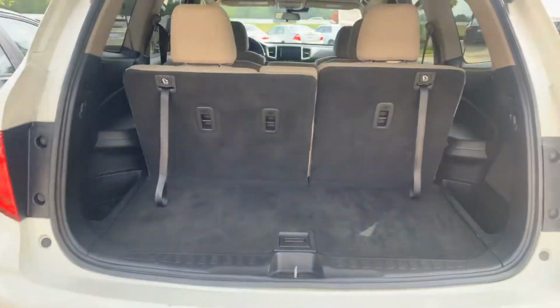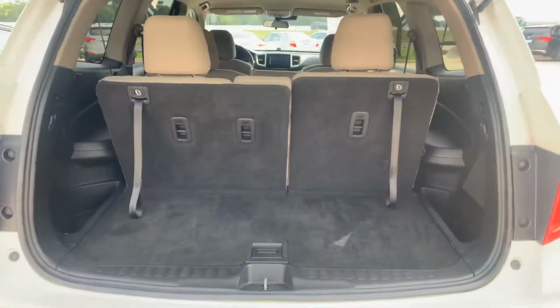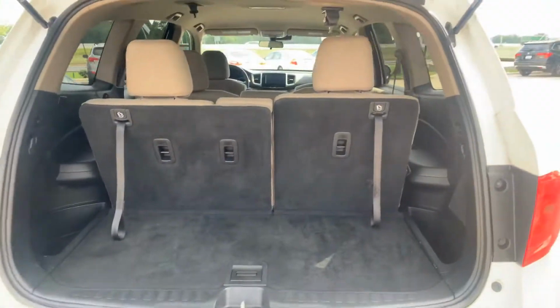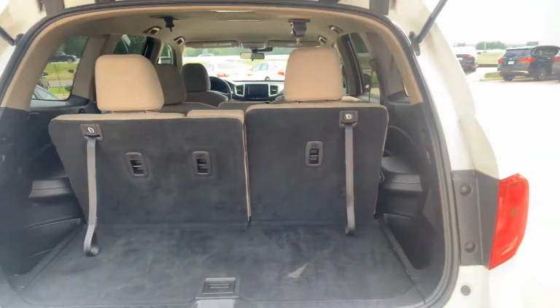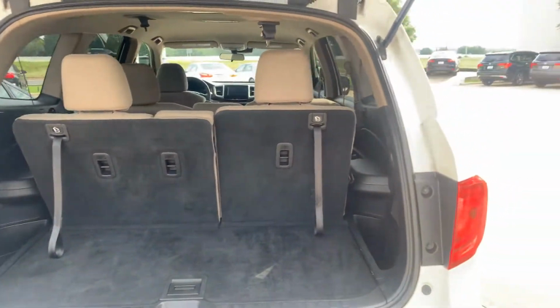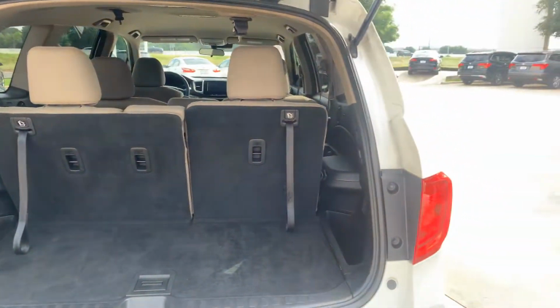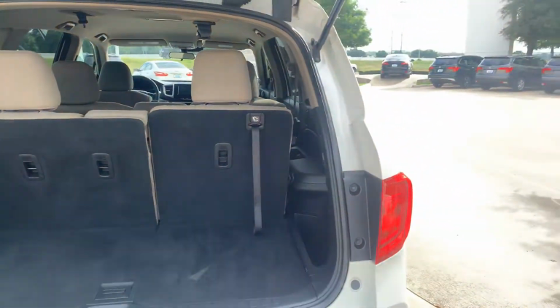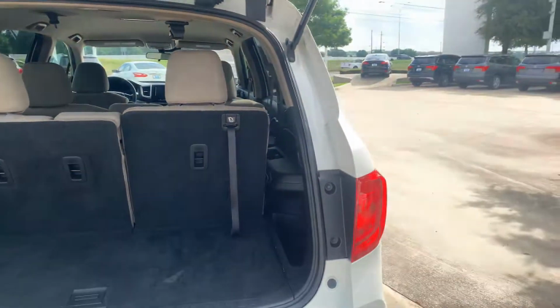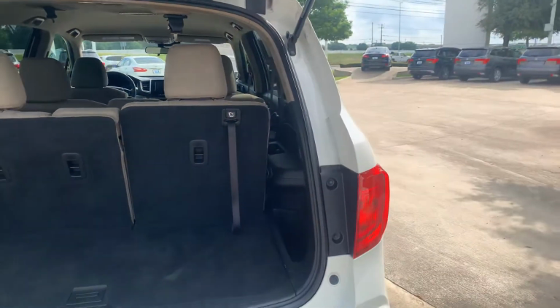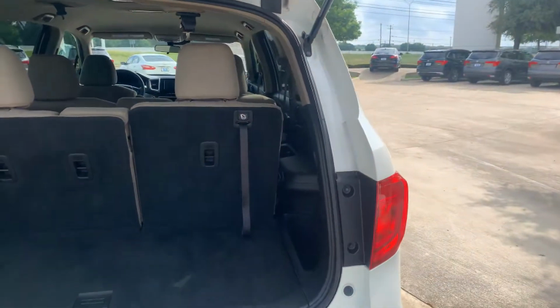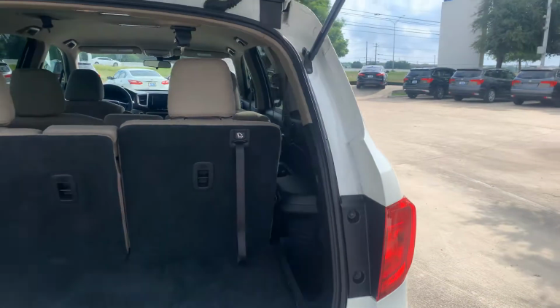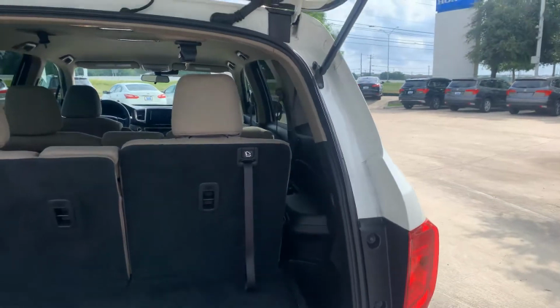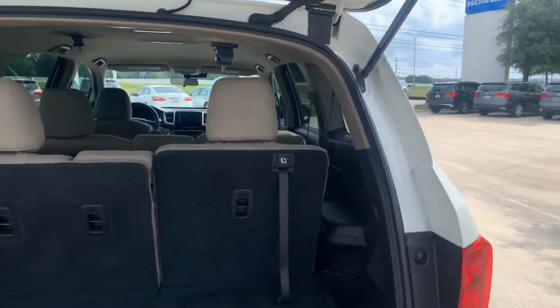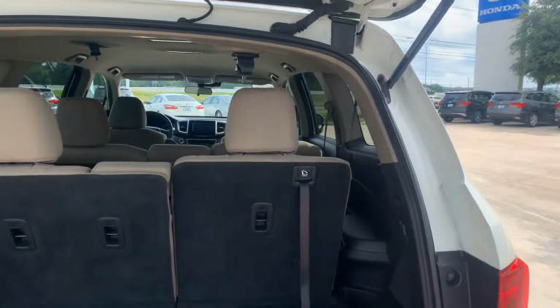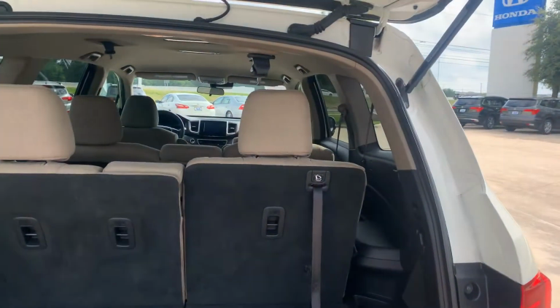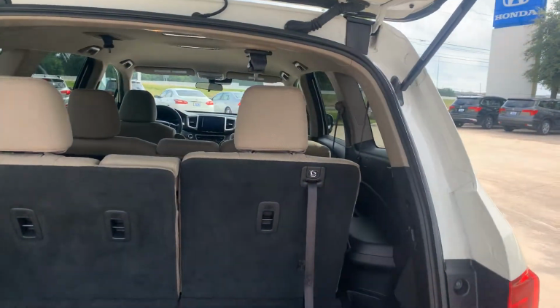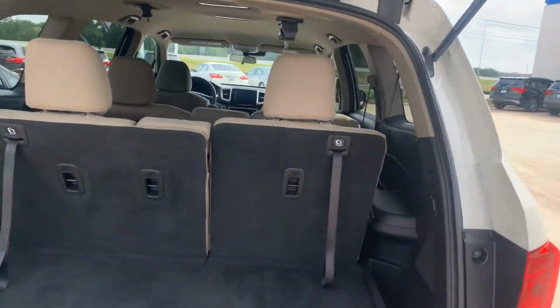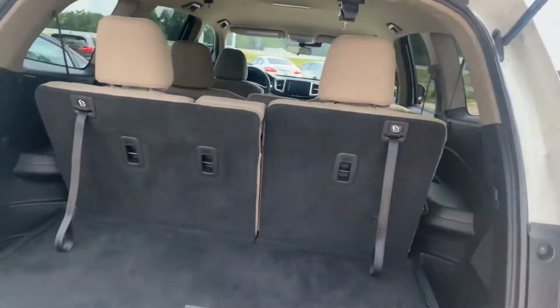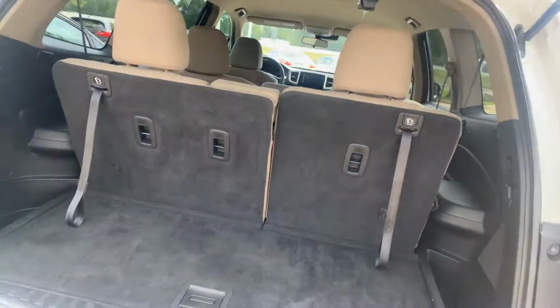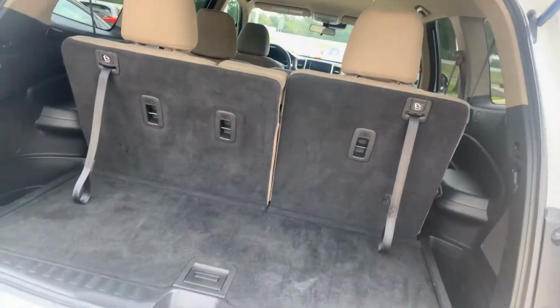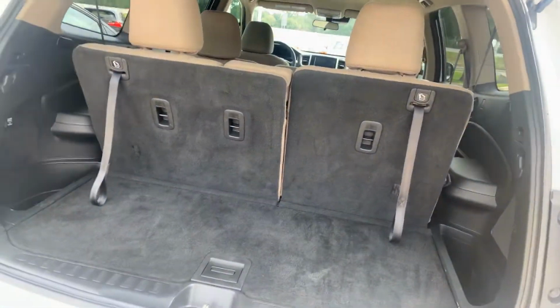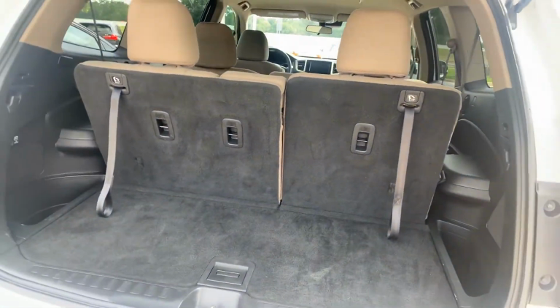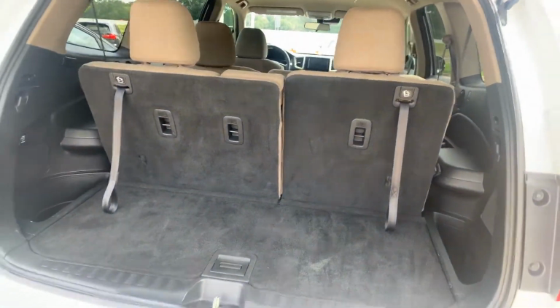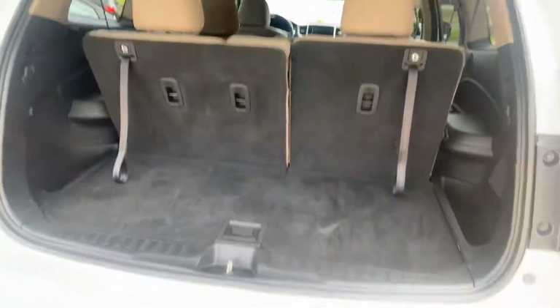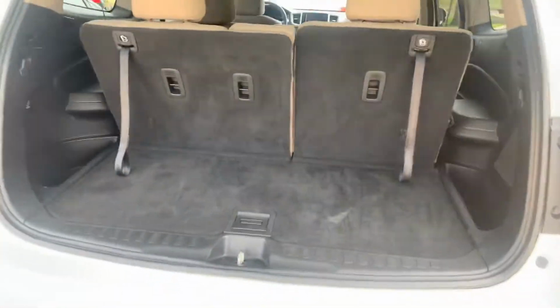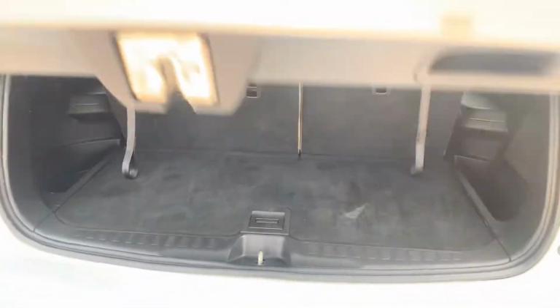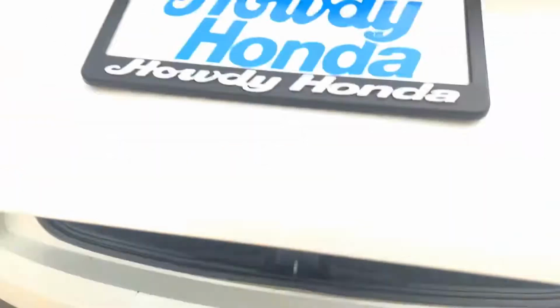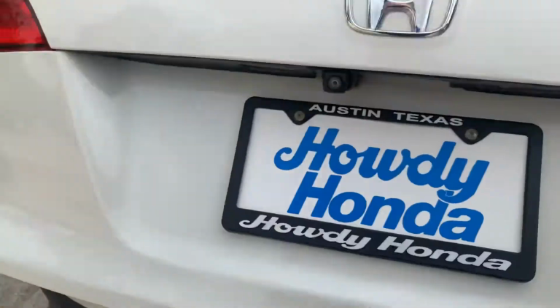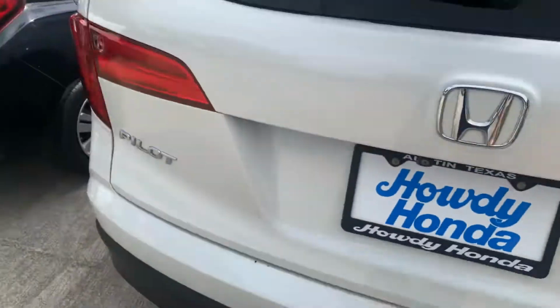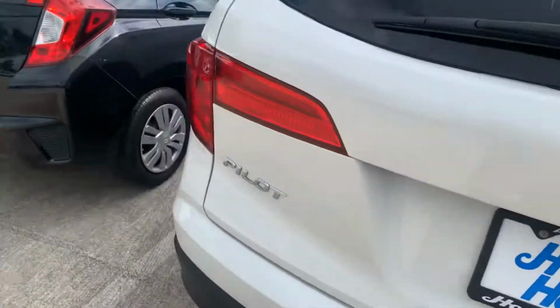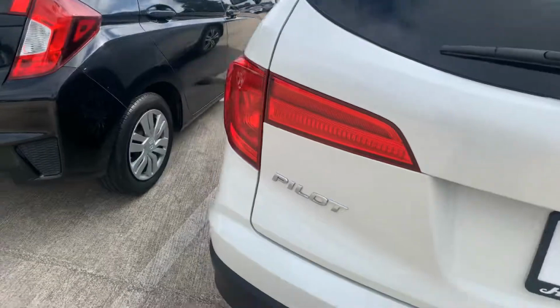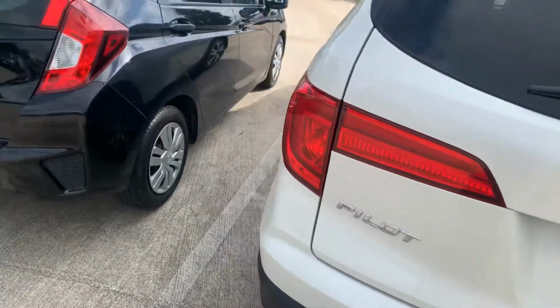It's got your third row seating, so it is an eight passenger. Backup camera, Bluetooth.